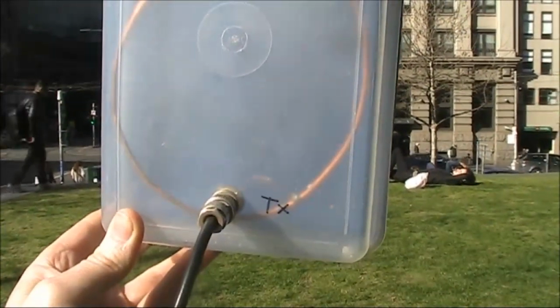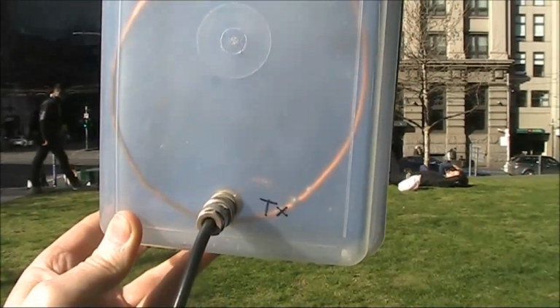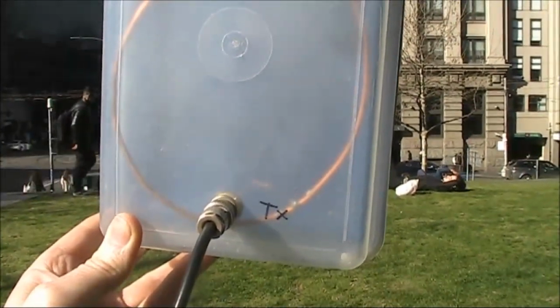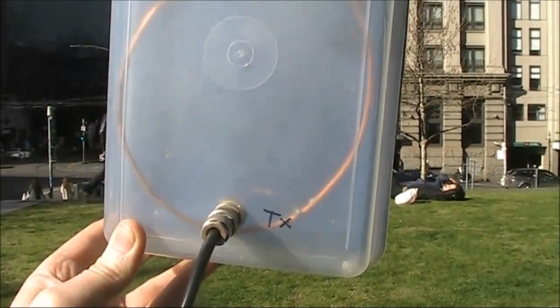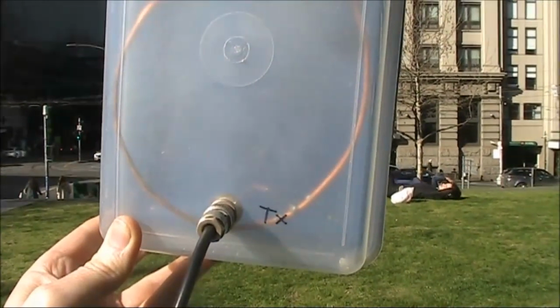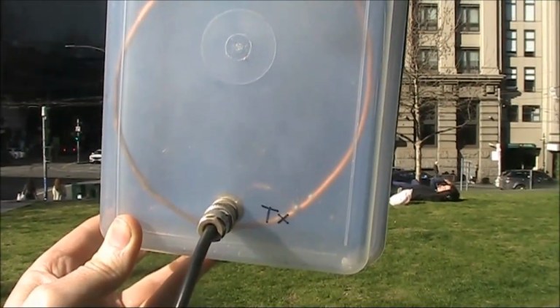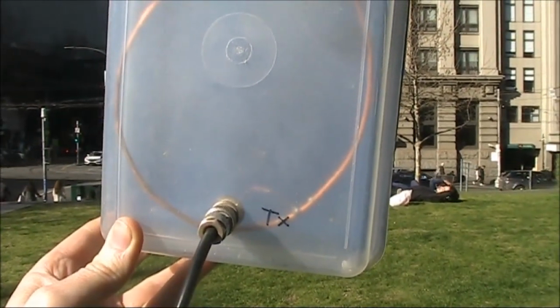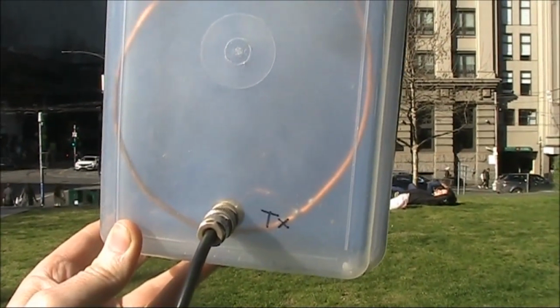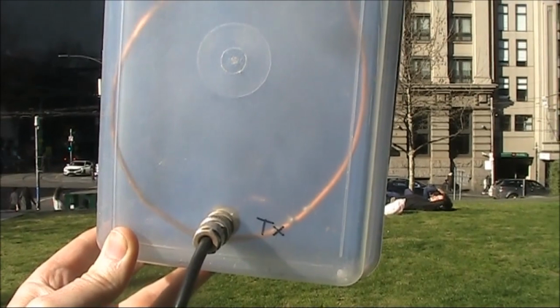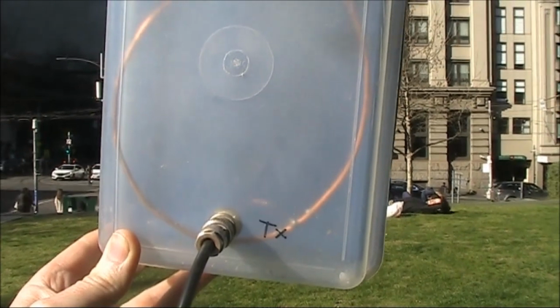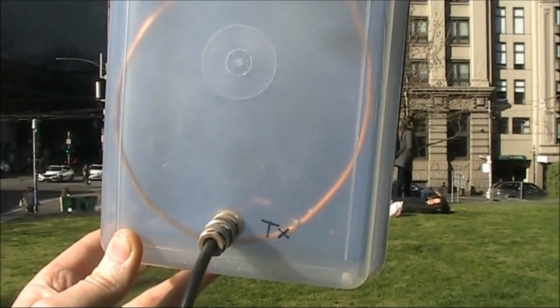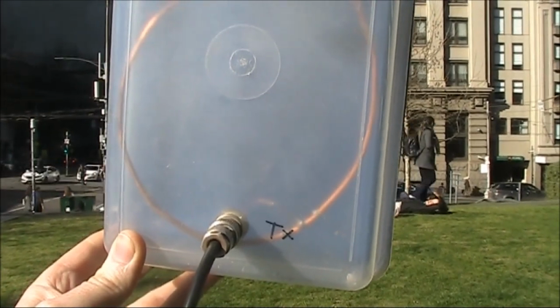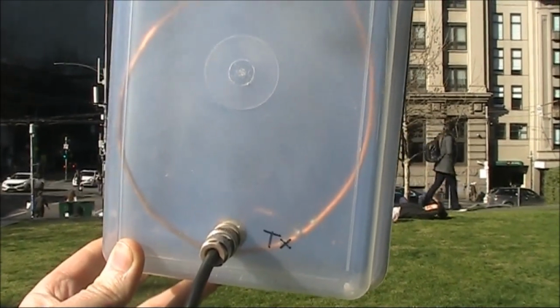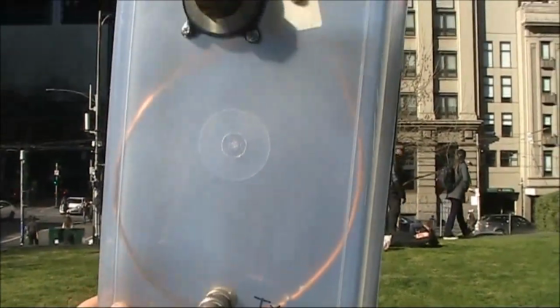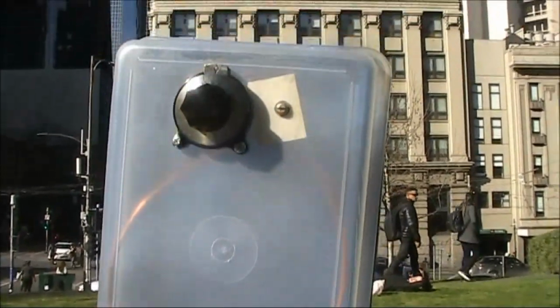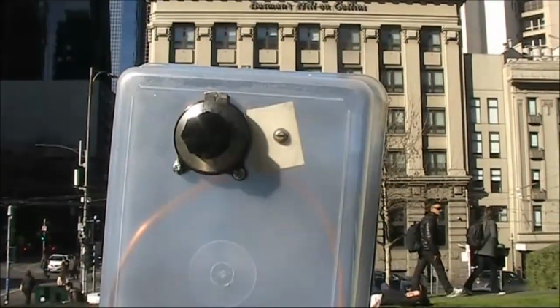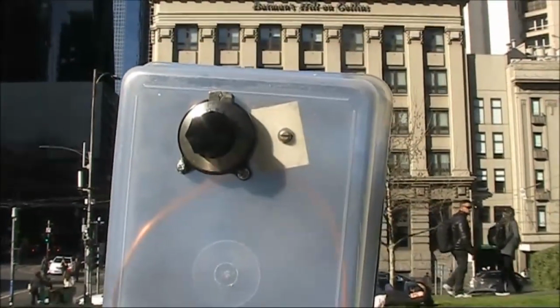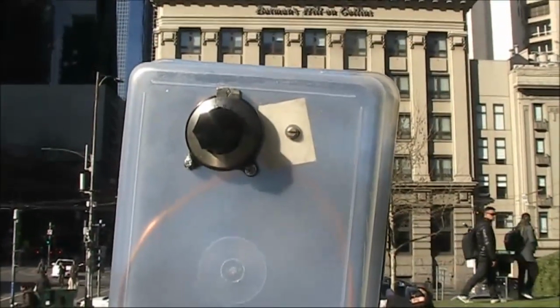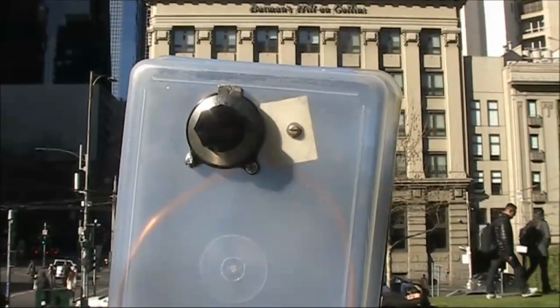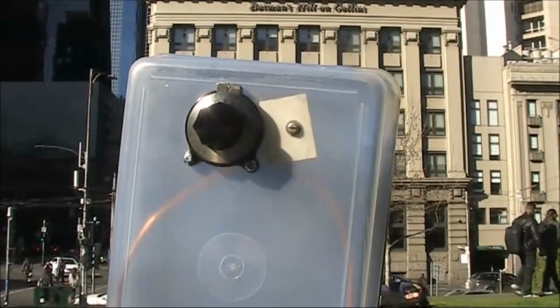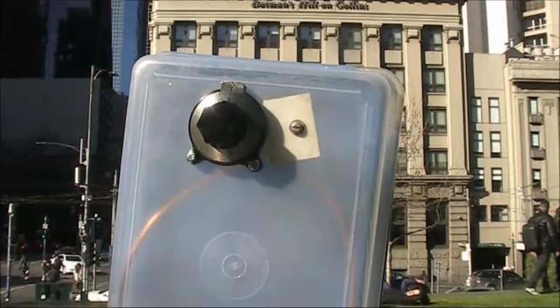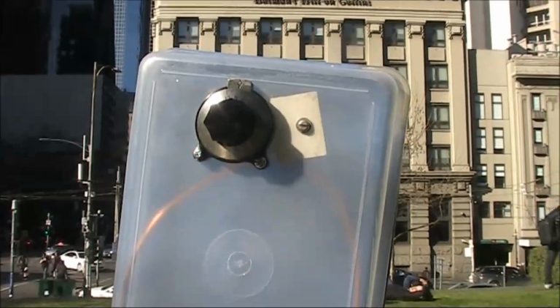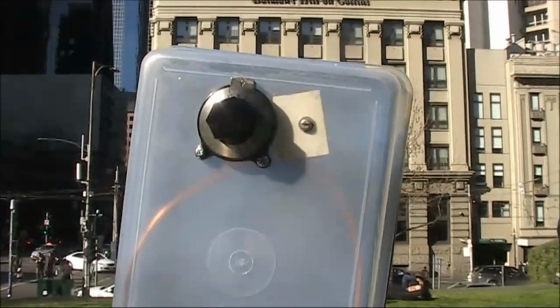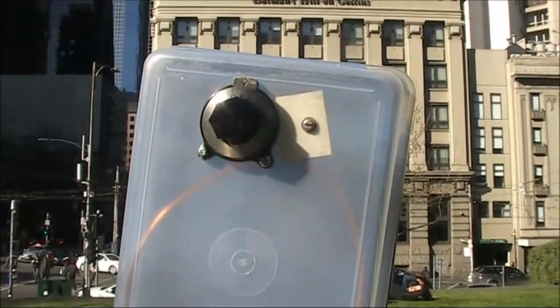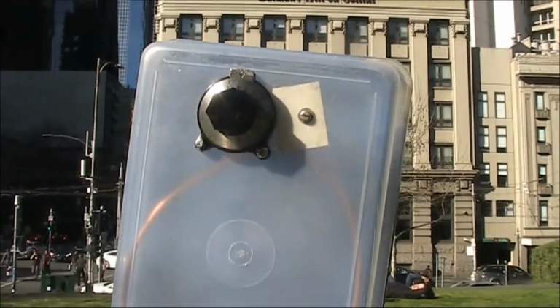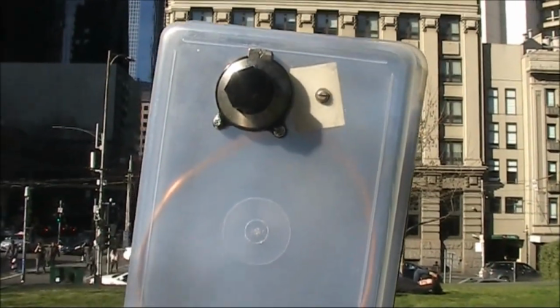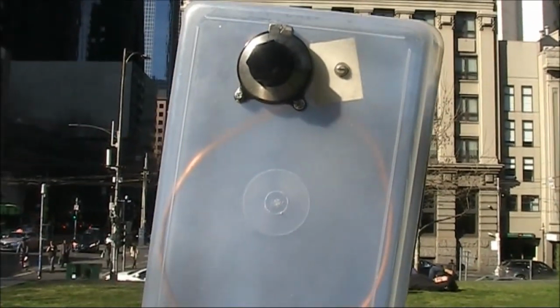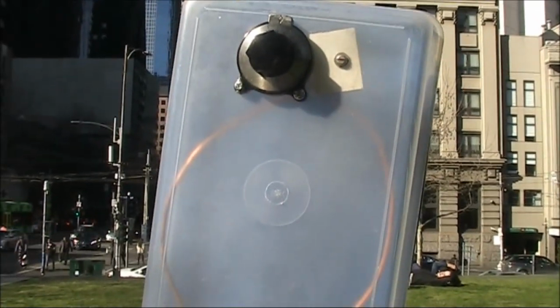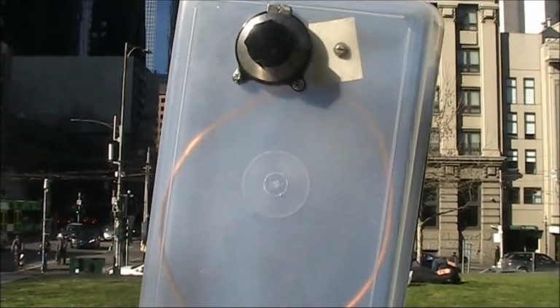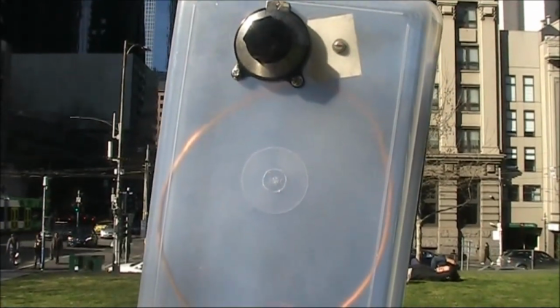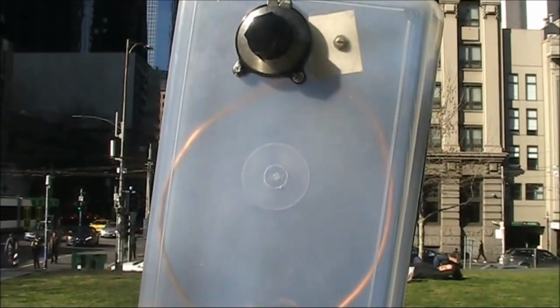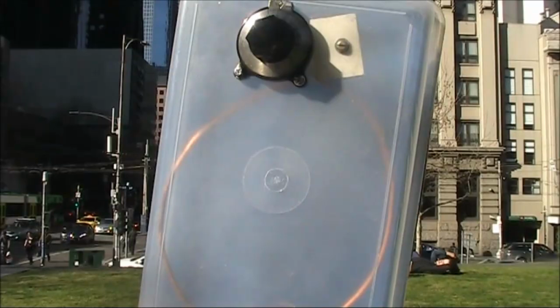This is the magnetic loop. It's about 120mm in diameter, made from stiff copper wire. It's based on a design by VK5BR, who used slightly thicker copper tubing for his version.